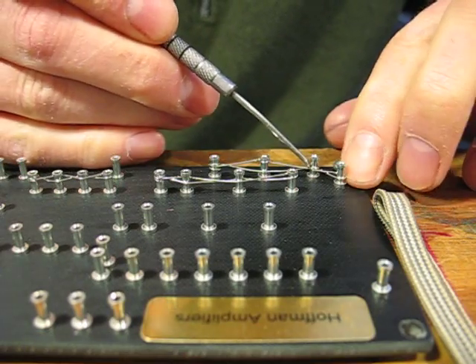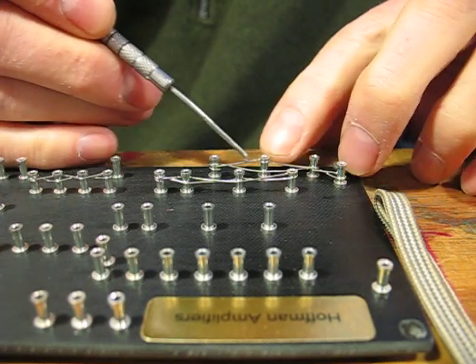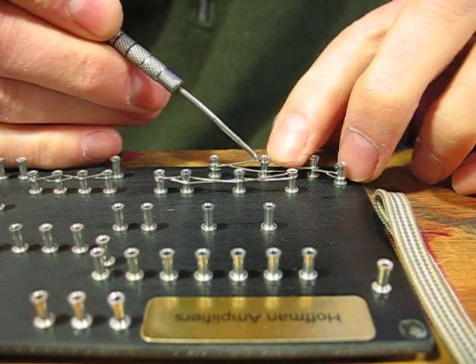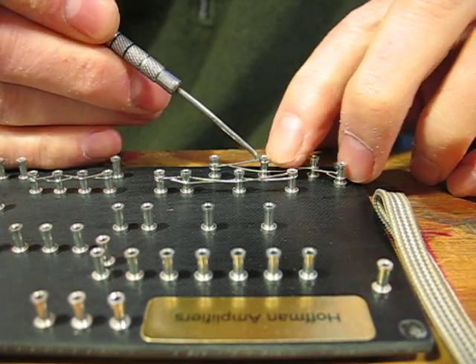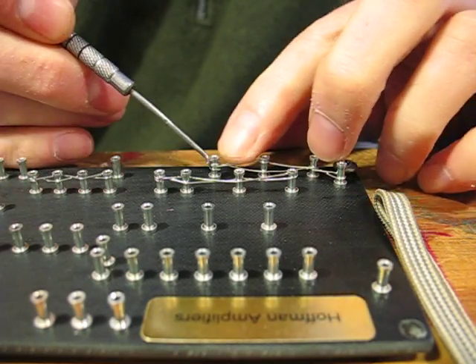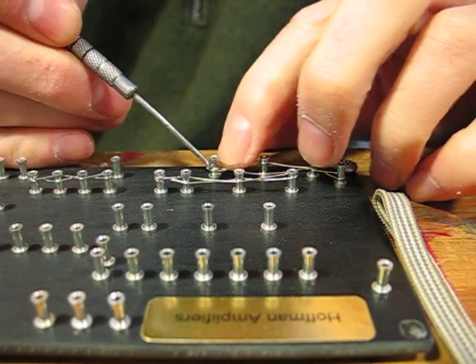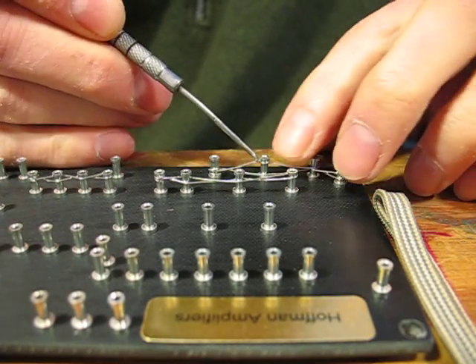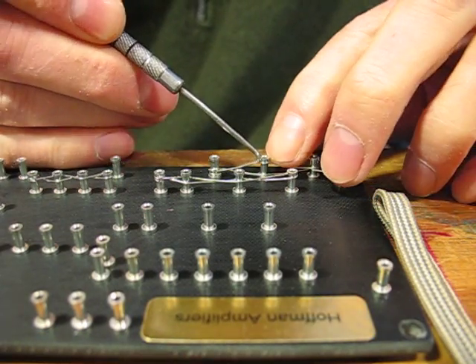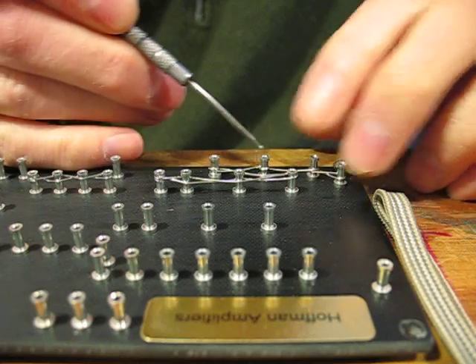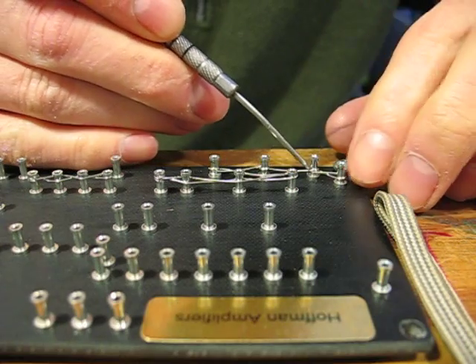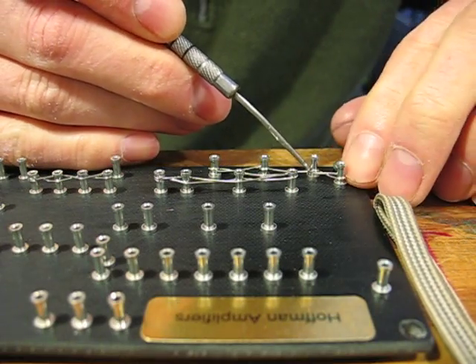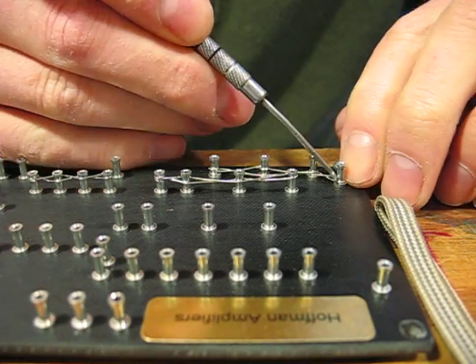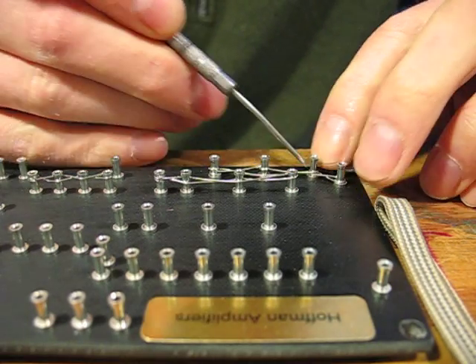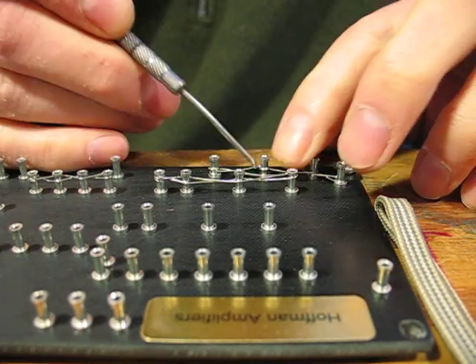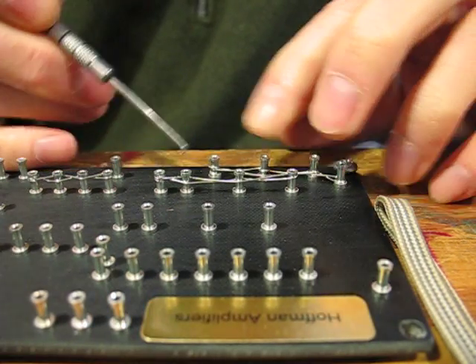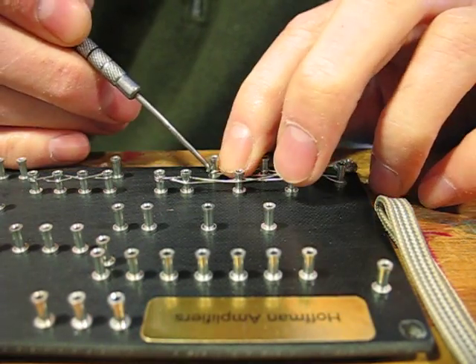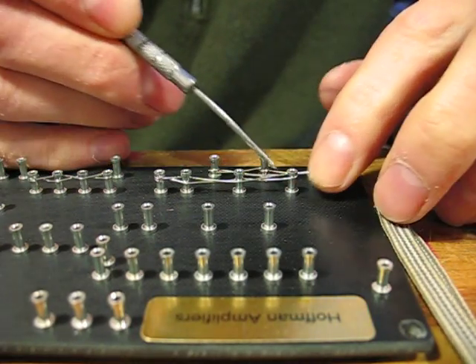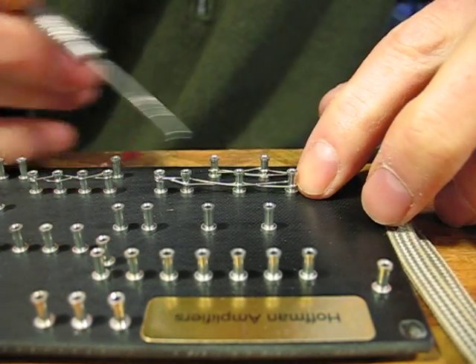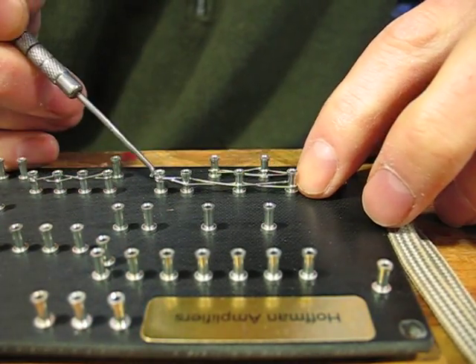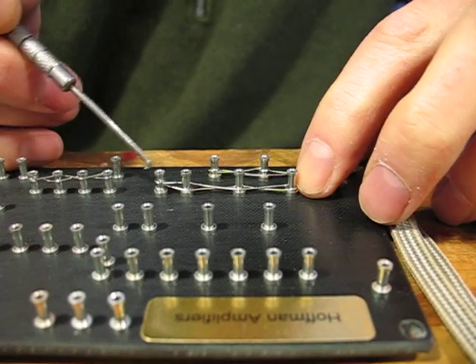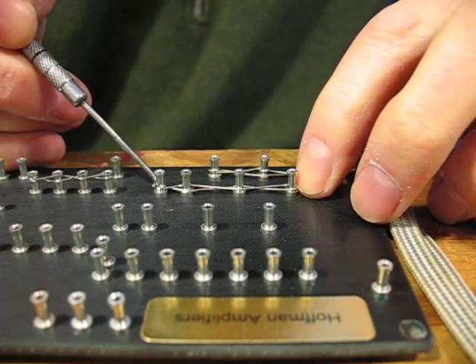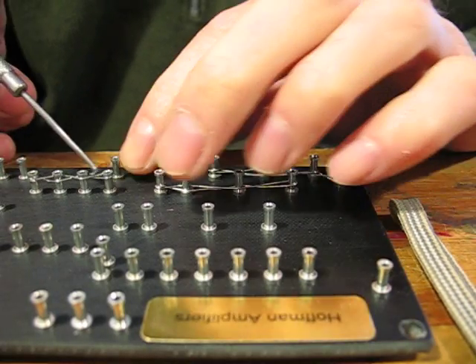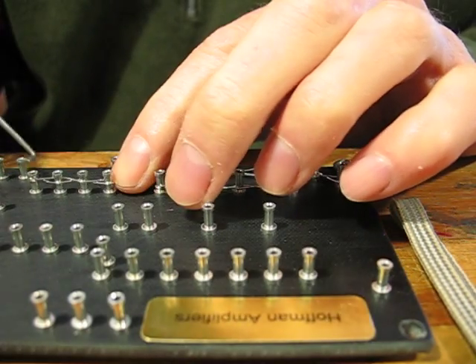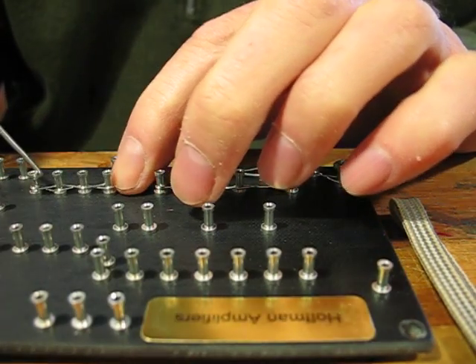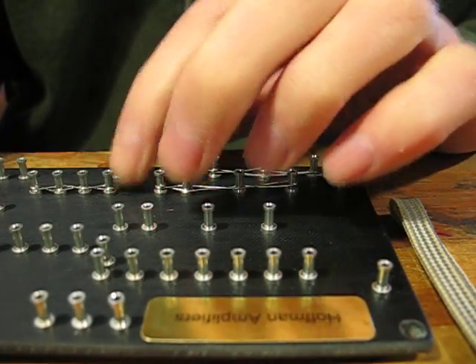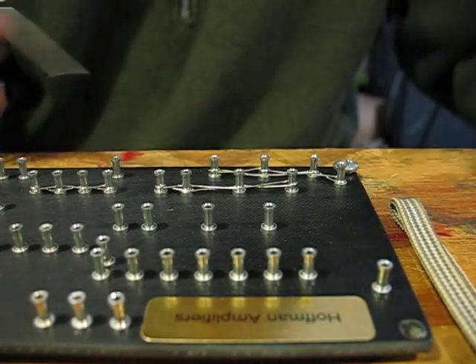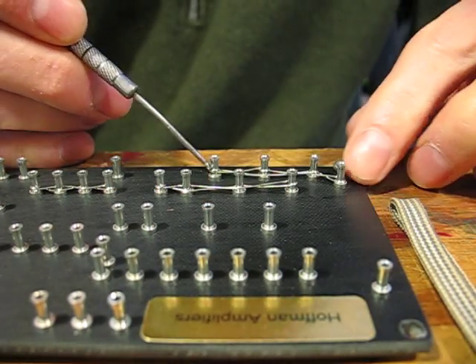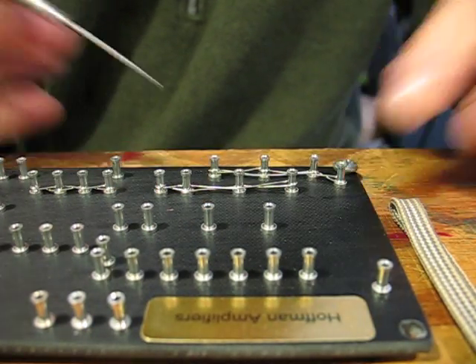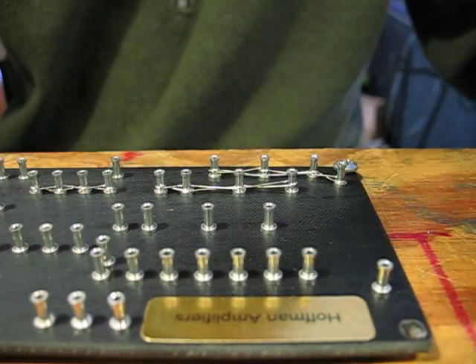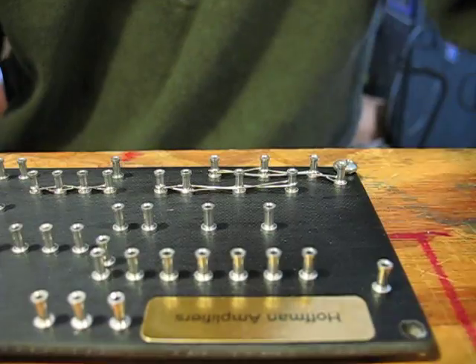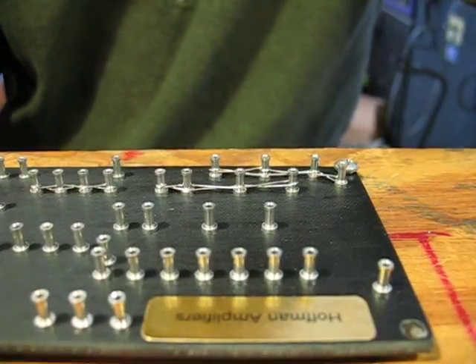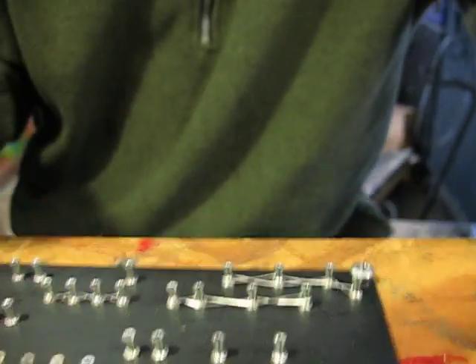I don't stop and push everyone down now. I do this all at the end after they've all been laced — shove them all down at the bottom, and then they're going to get soldered. Then I'm done. That's basically lug lacing.